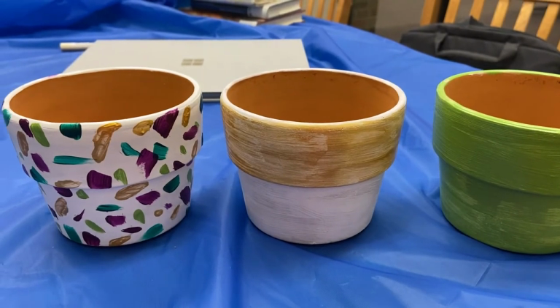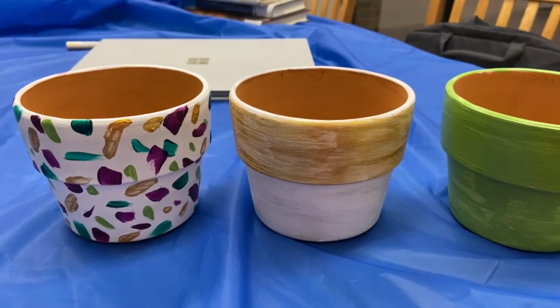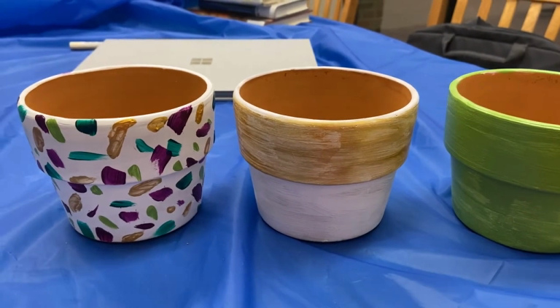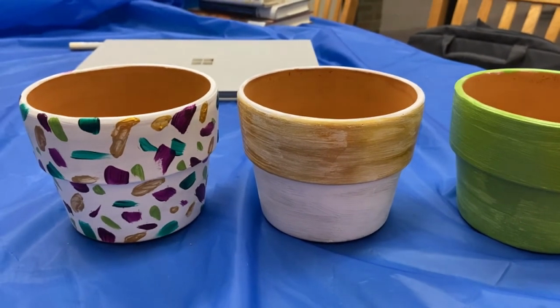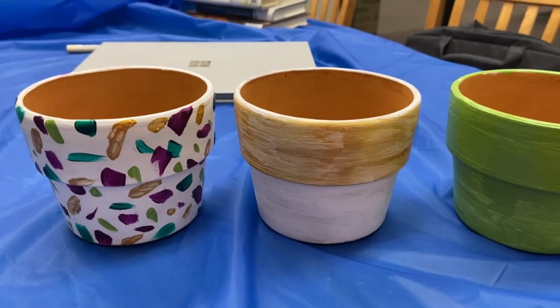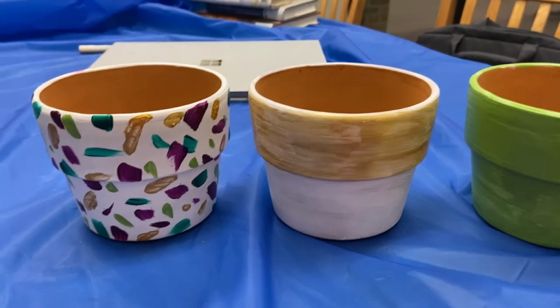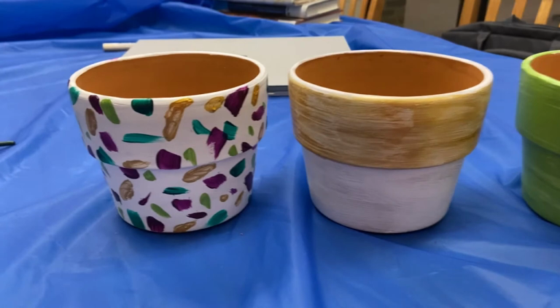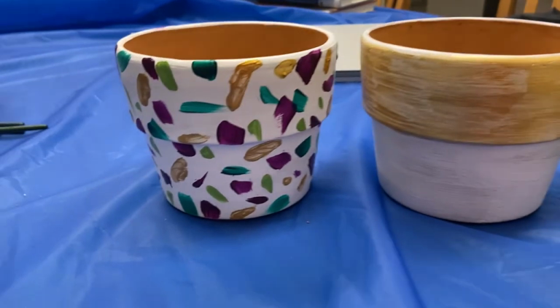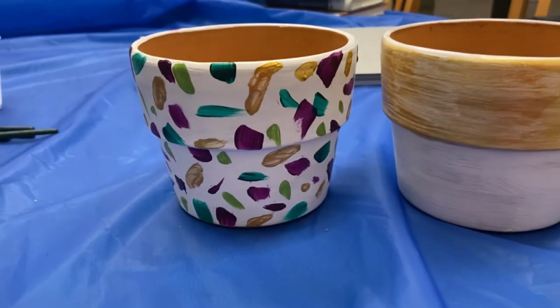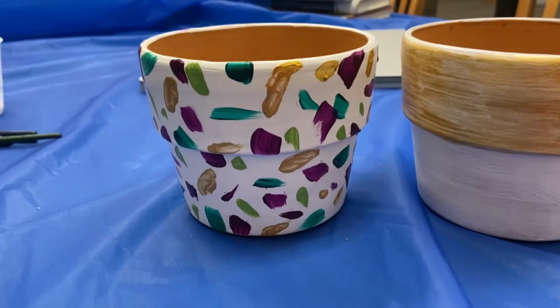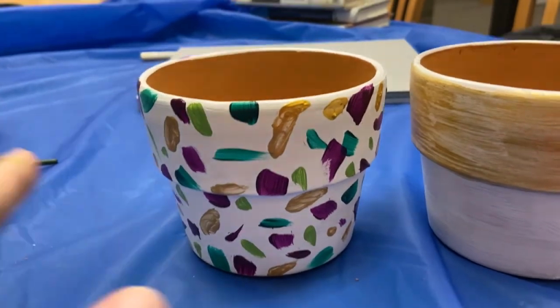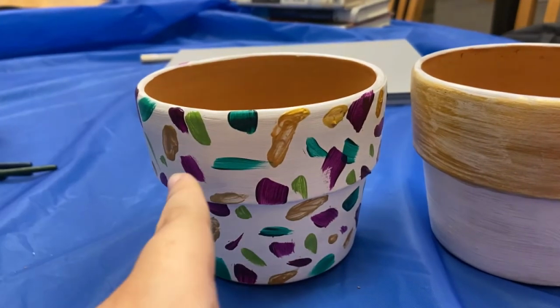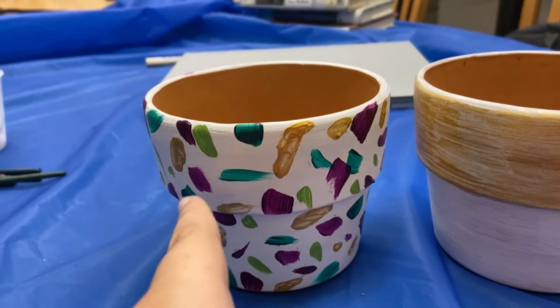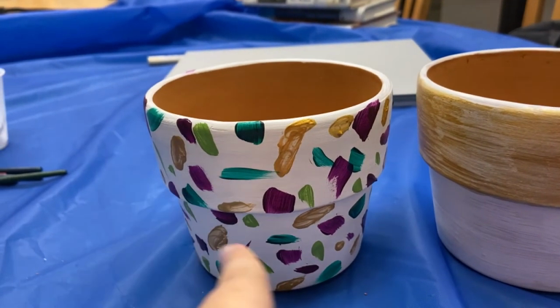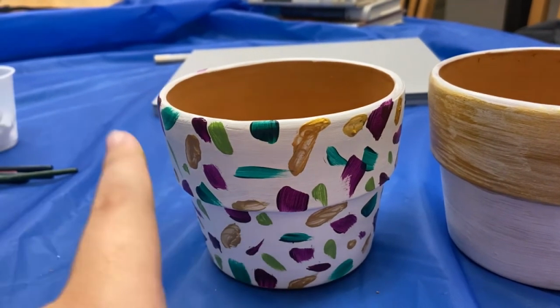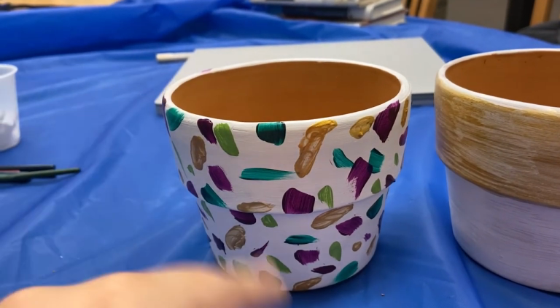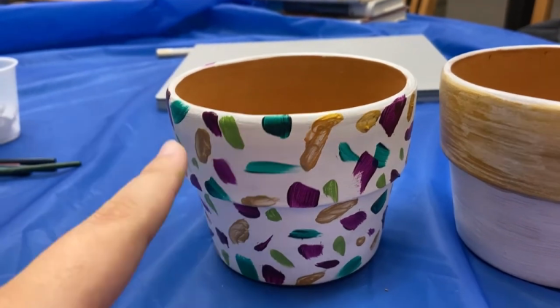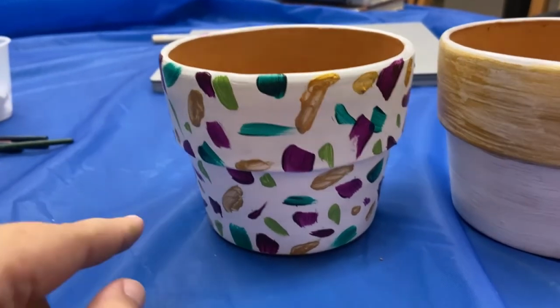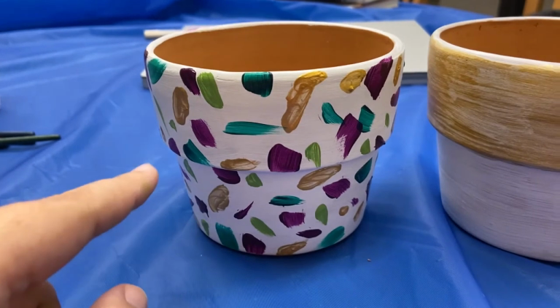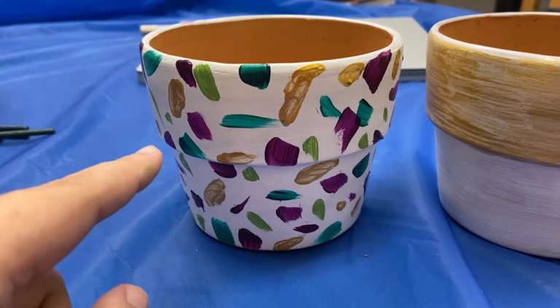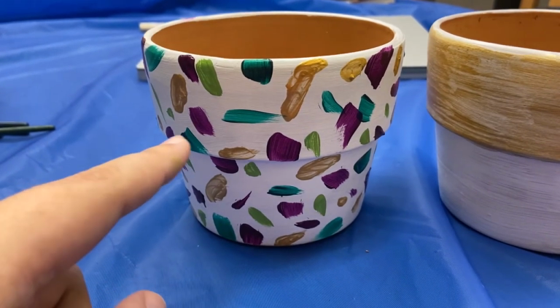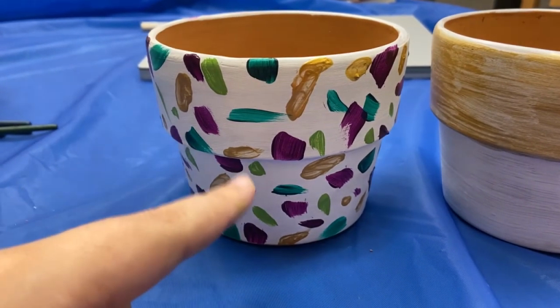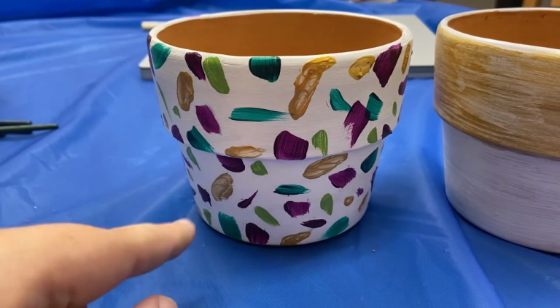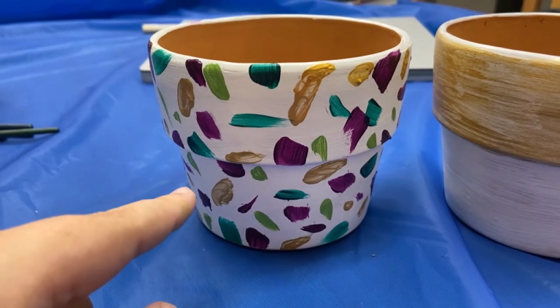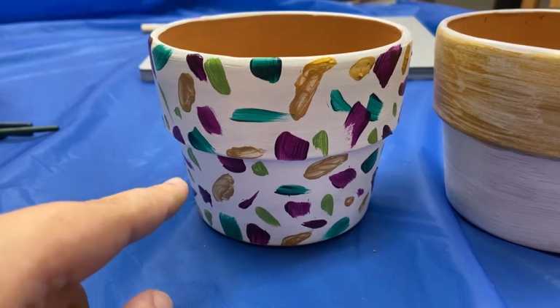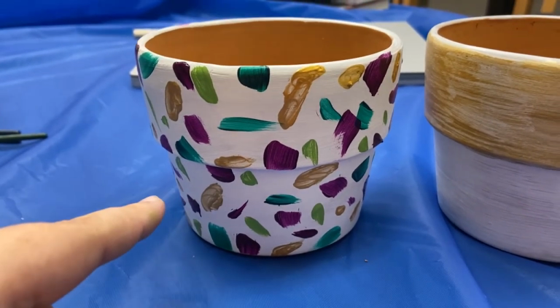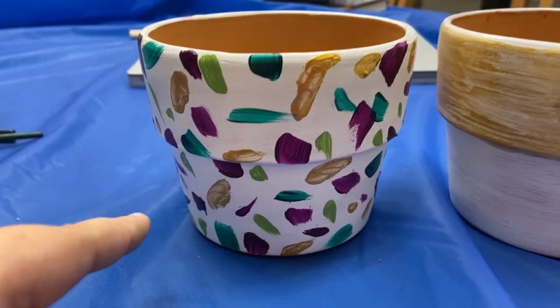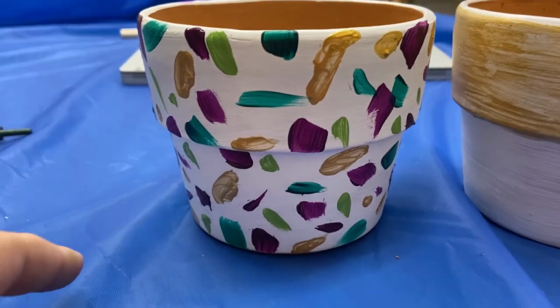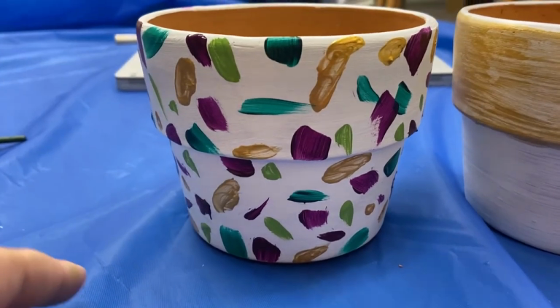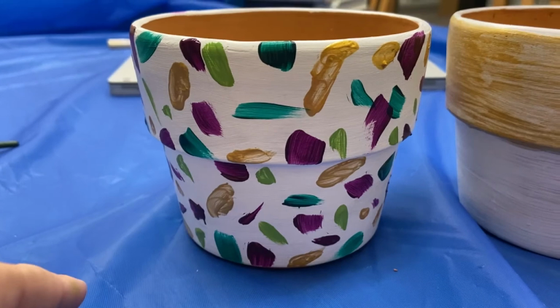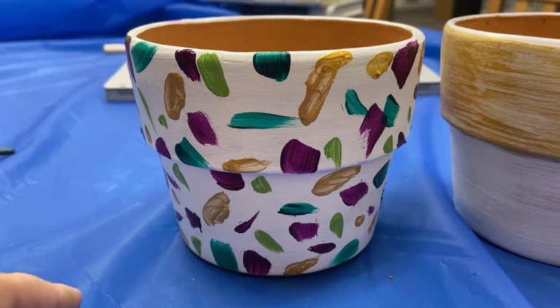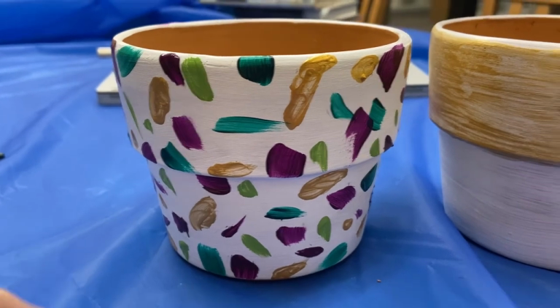We're just doing a halfway checkpoint. This one is basically done — I just did some random brush strokes along the pot with some different colors. So this is just a fun and simple one.